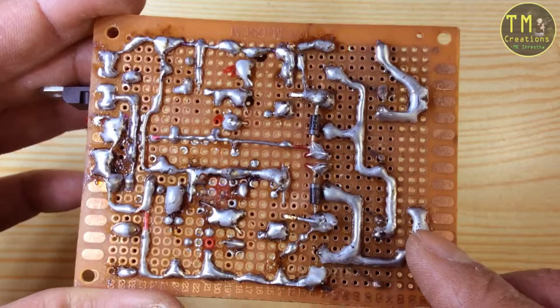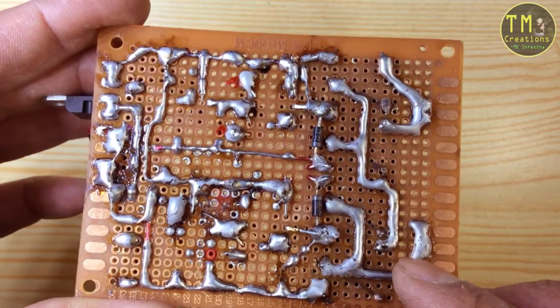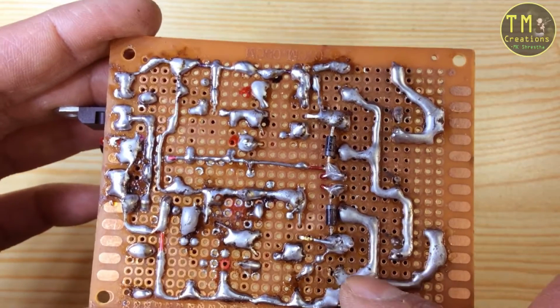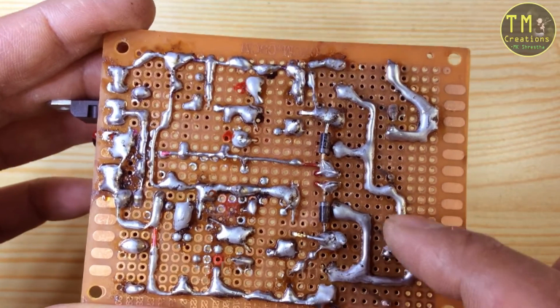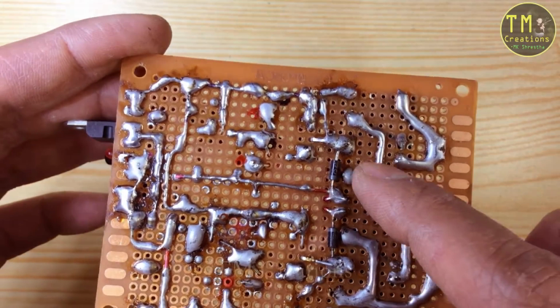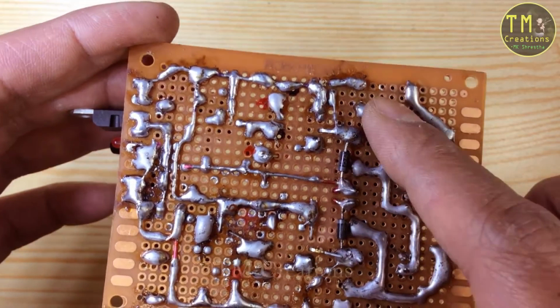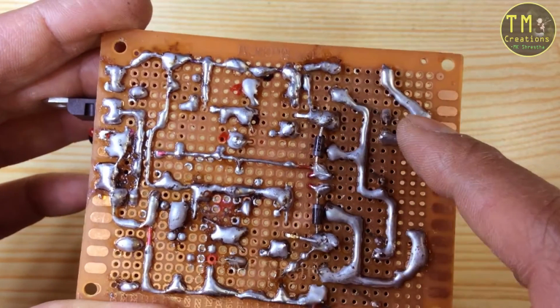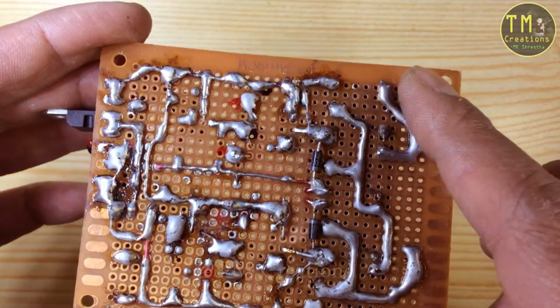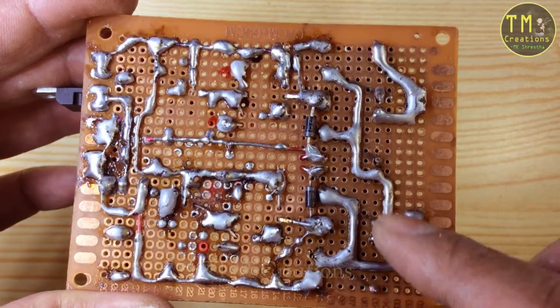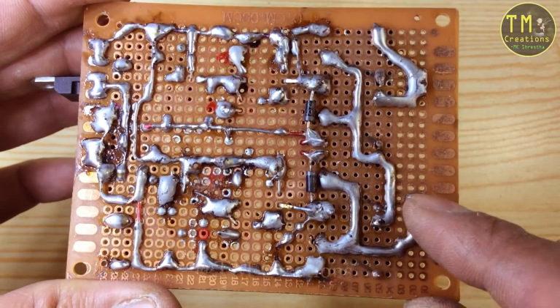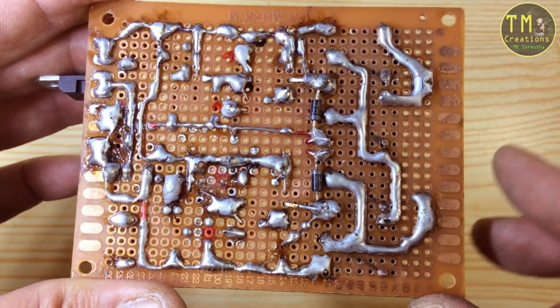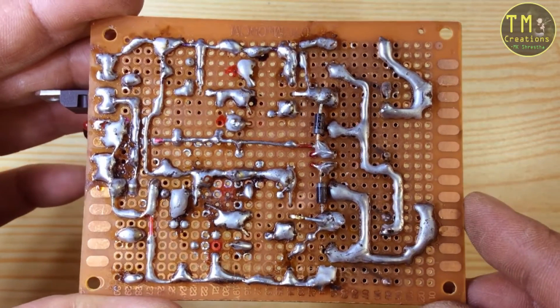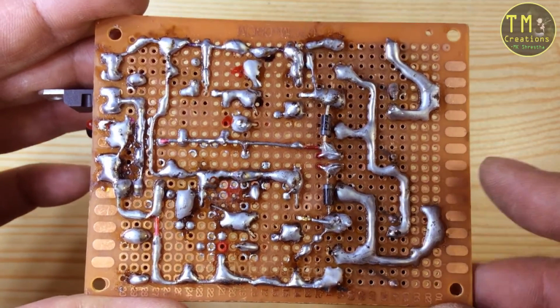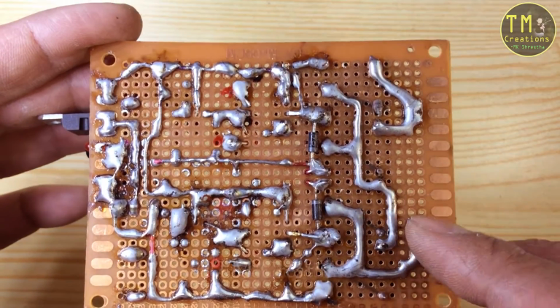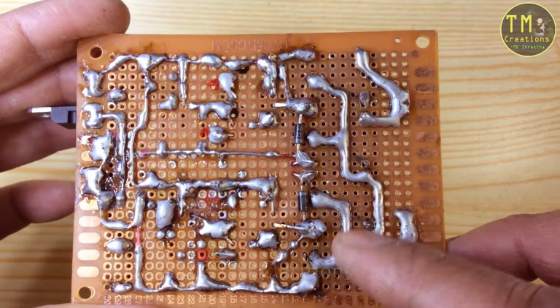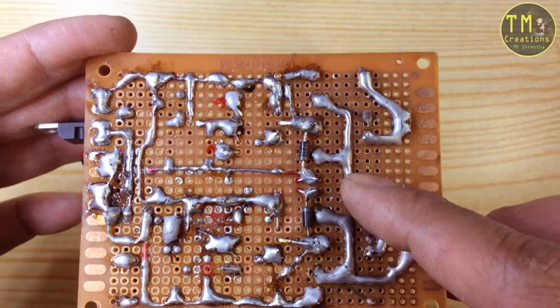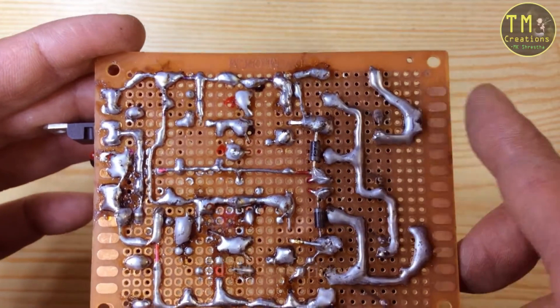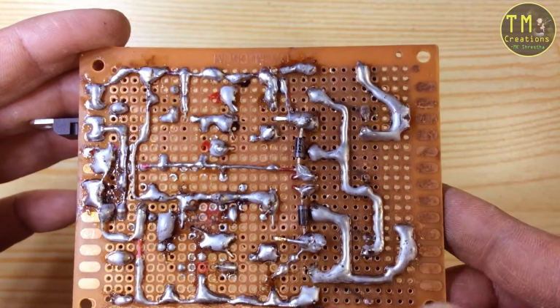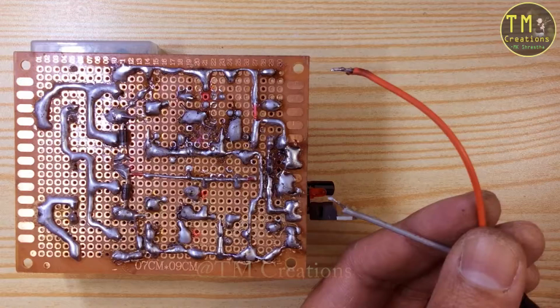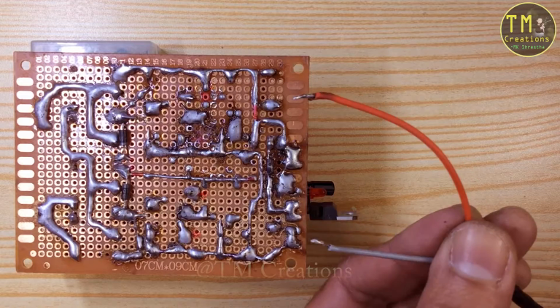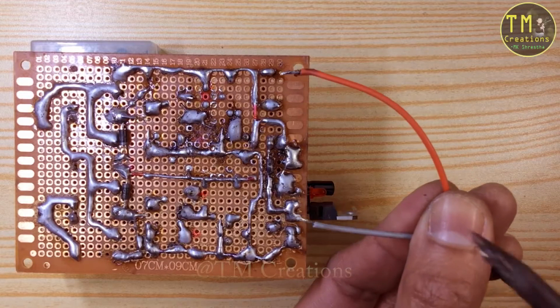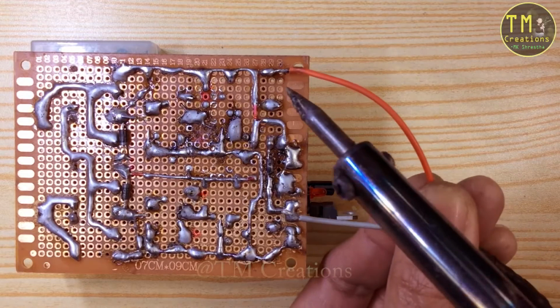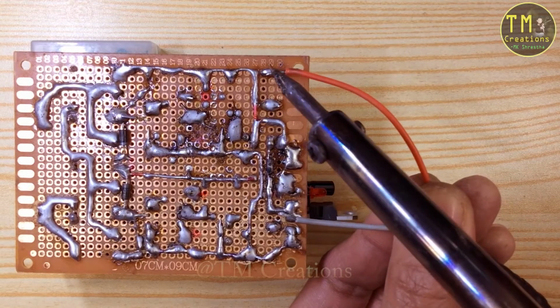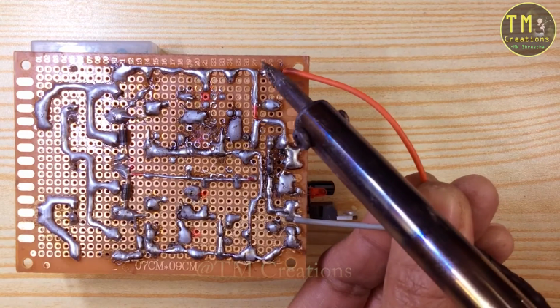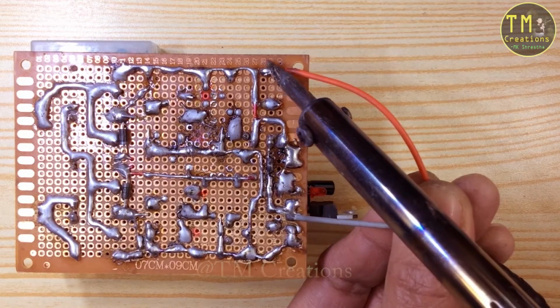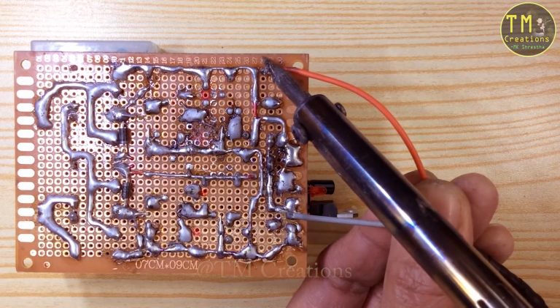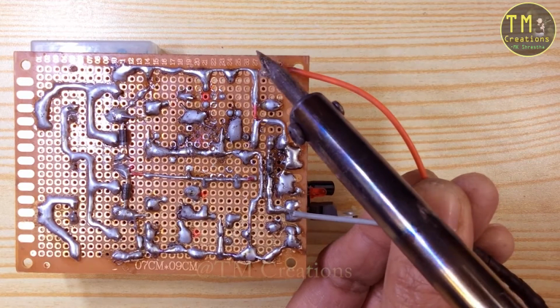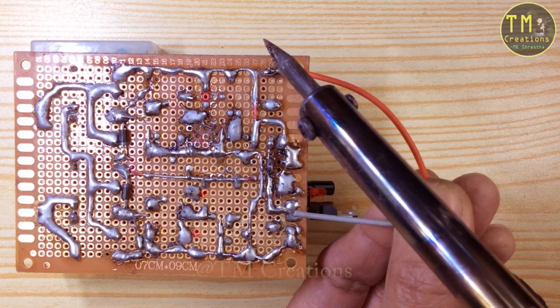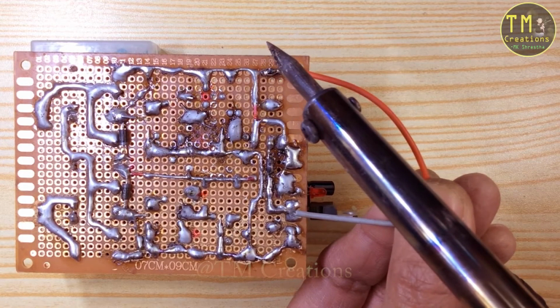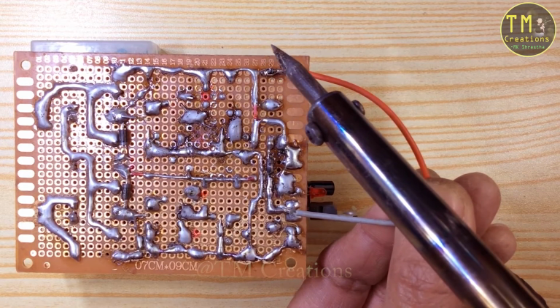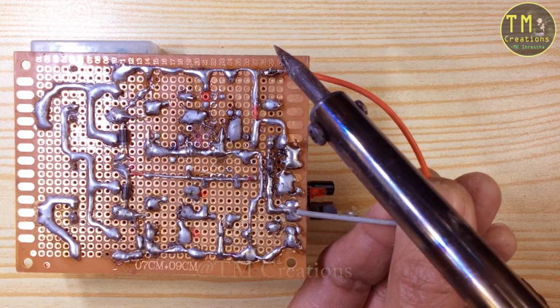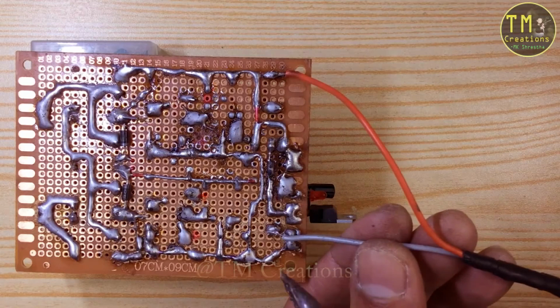After connecting every two relay switches in parallel, connect them in series again so that capacity will increase. I am going to test the circuit board with the help of a voltage regulator at first.